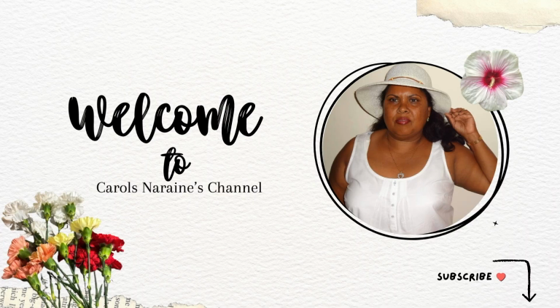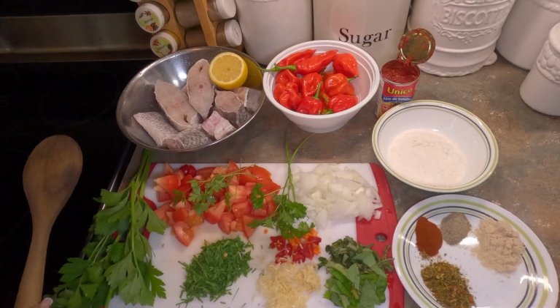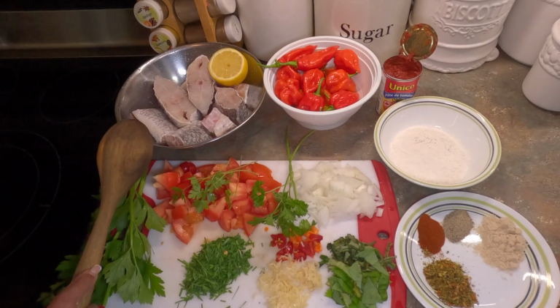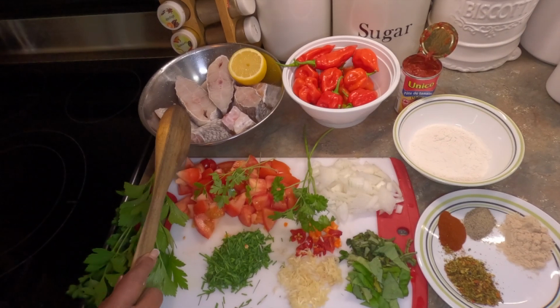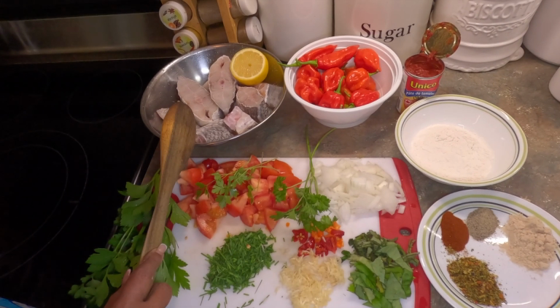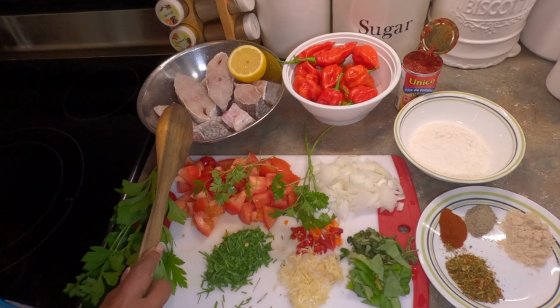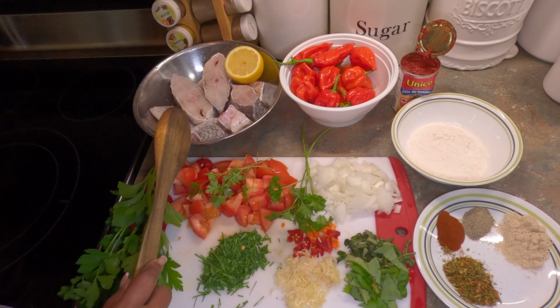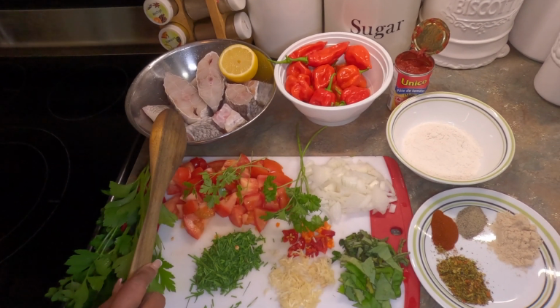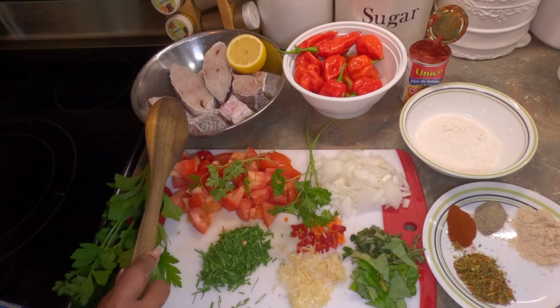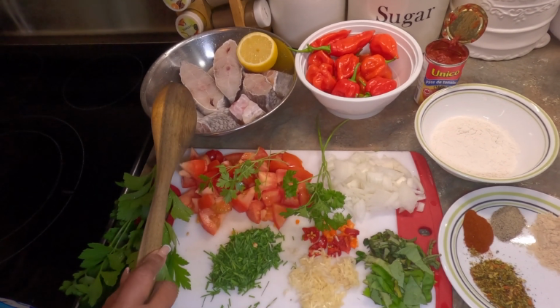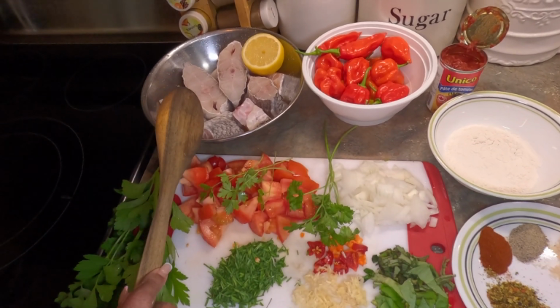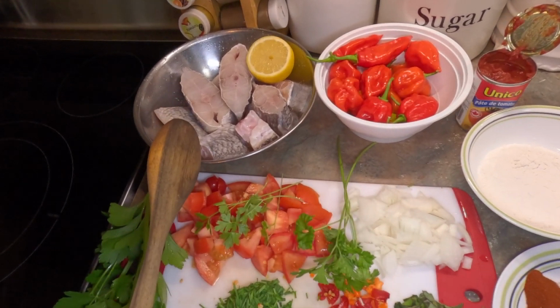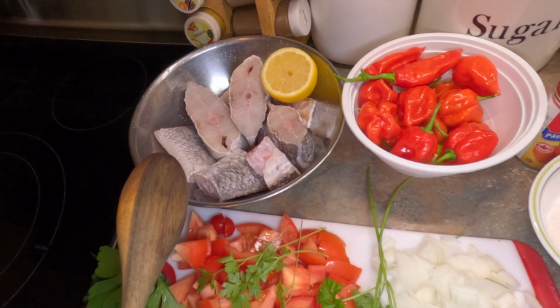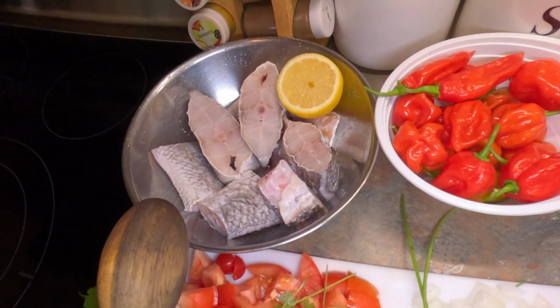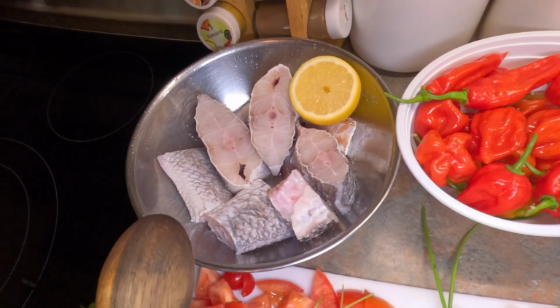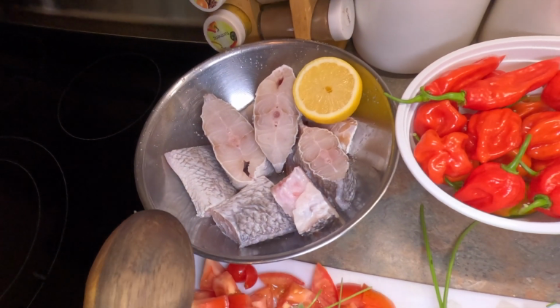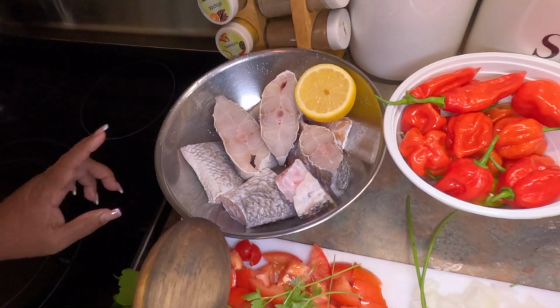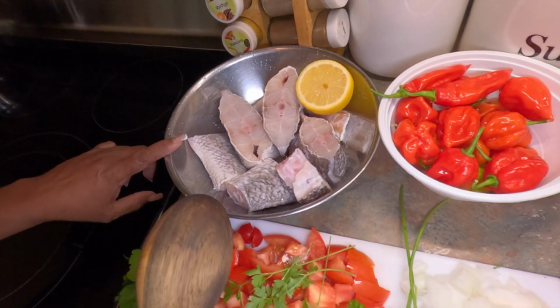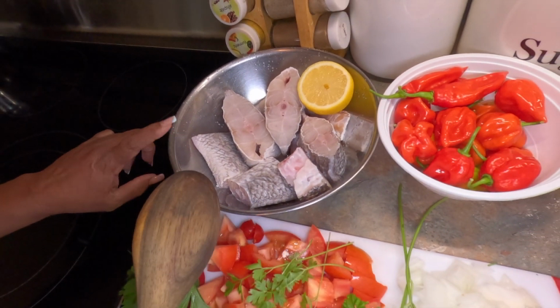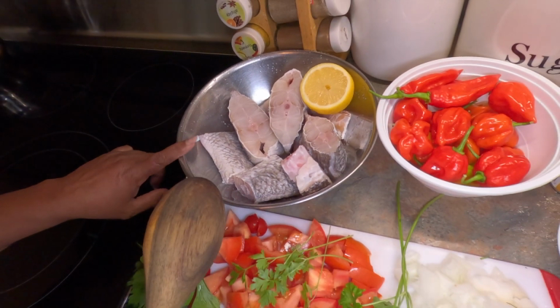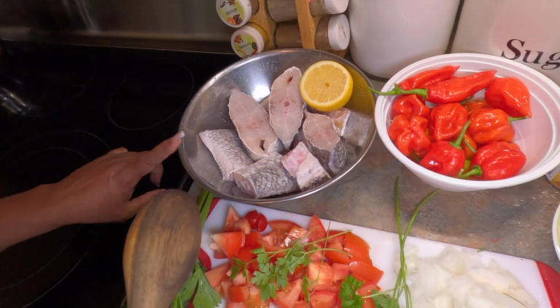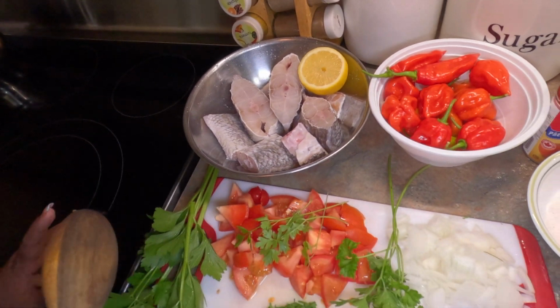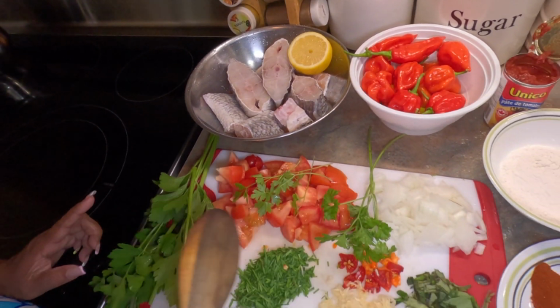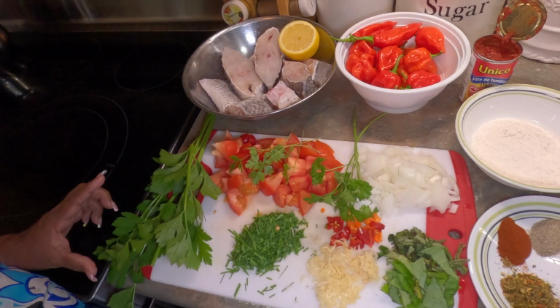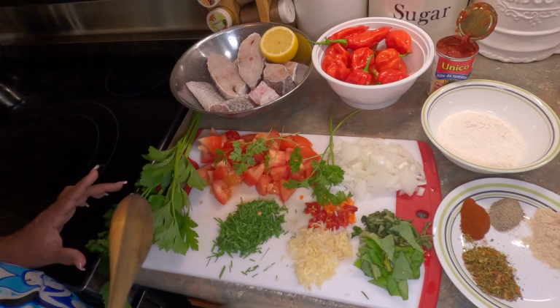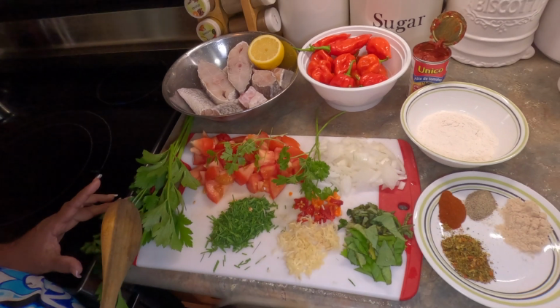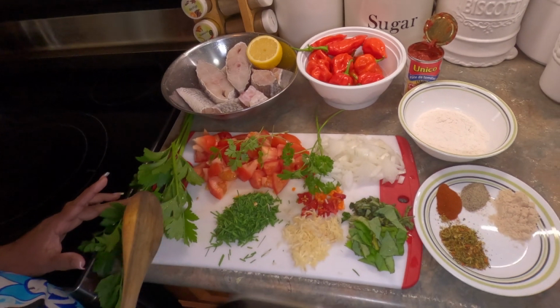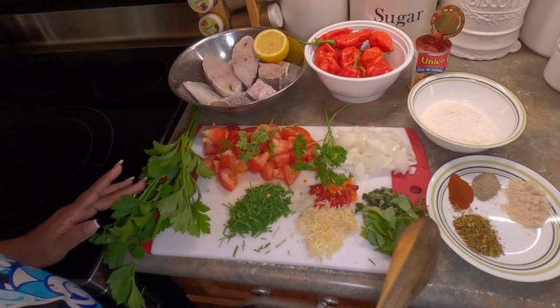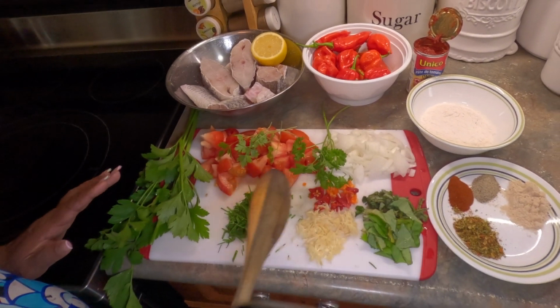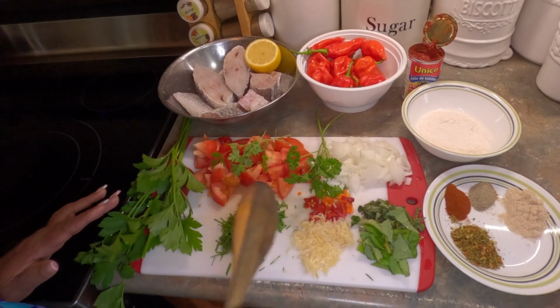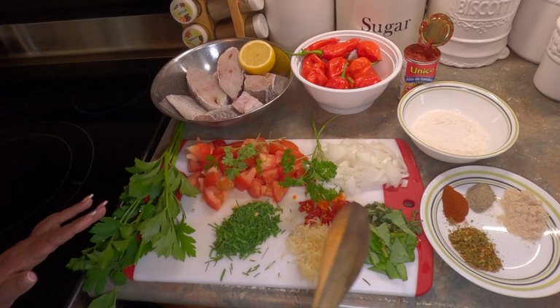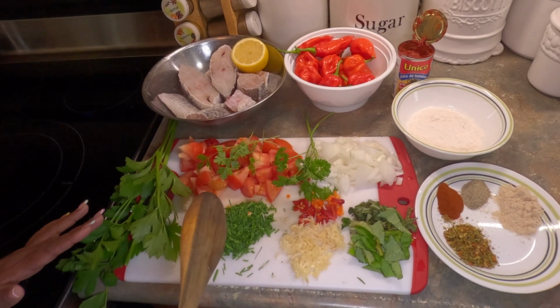Hi friends. Today I'm making some grey snapper stew. This is my clean snapper and these are my ingredients that I'm gonna make my stew.